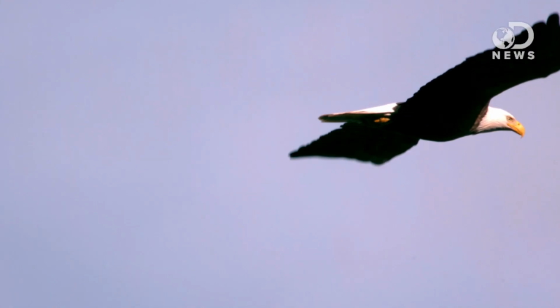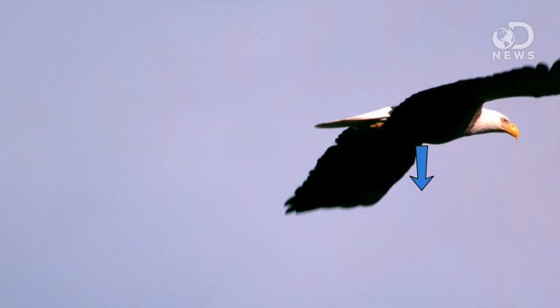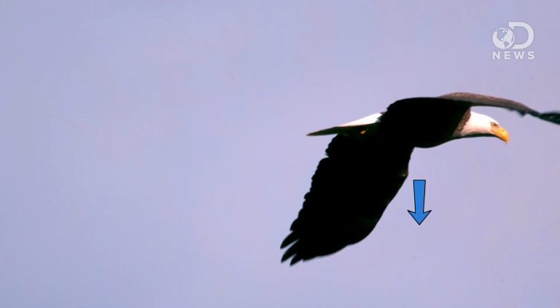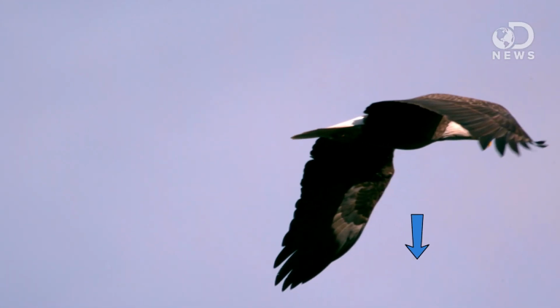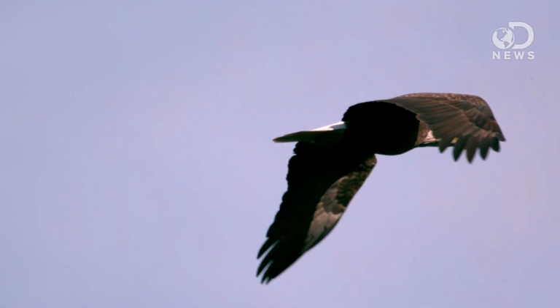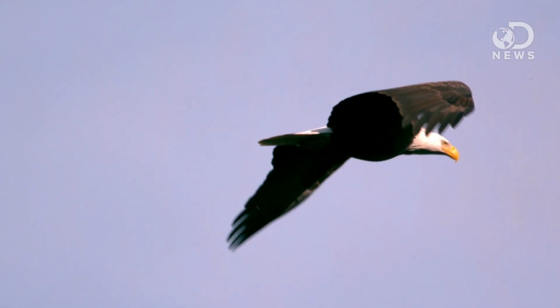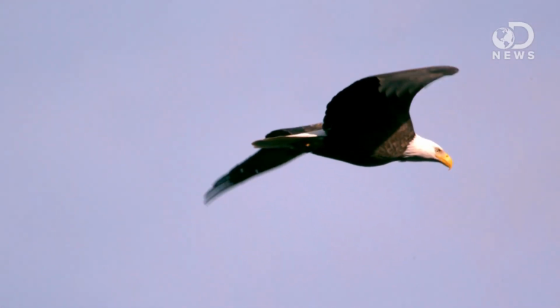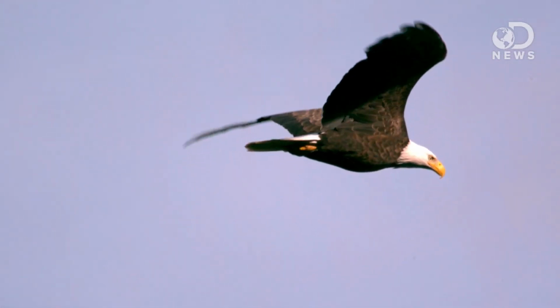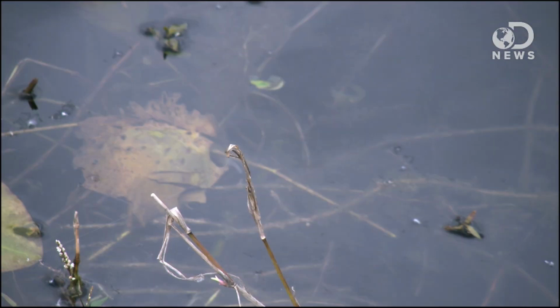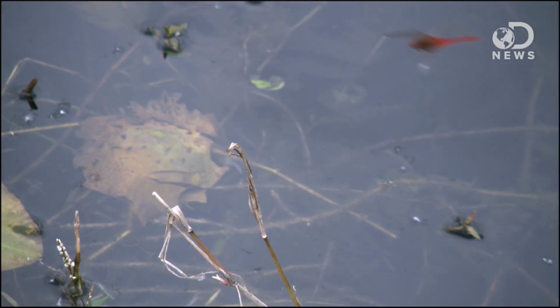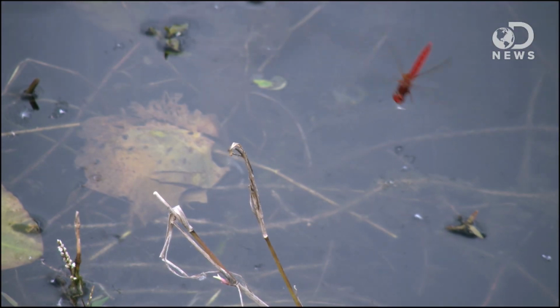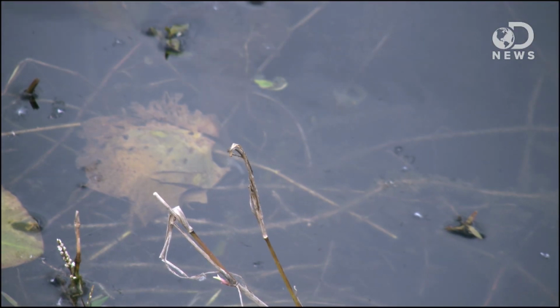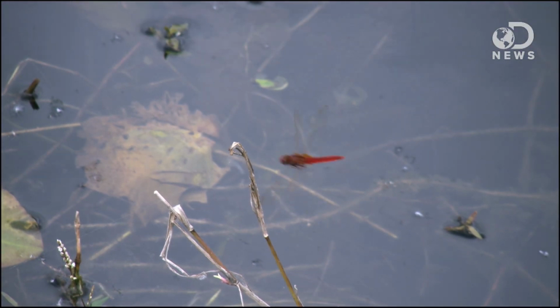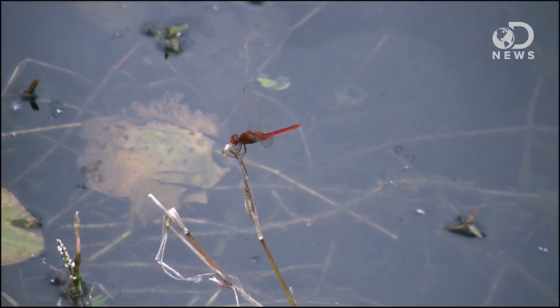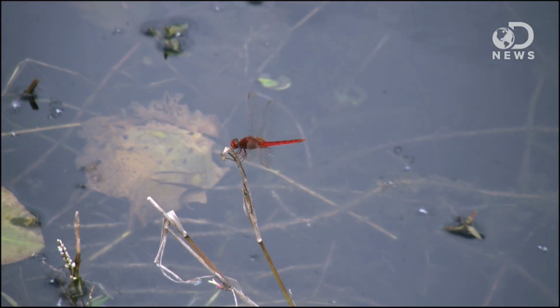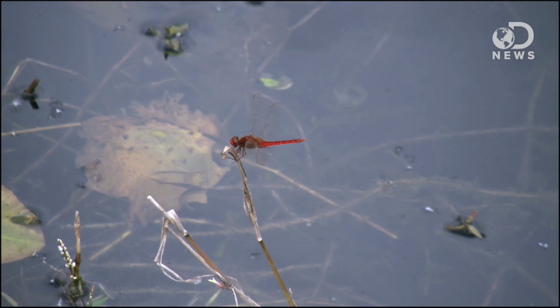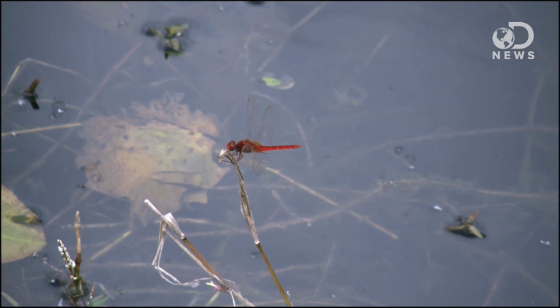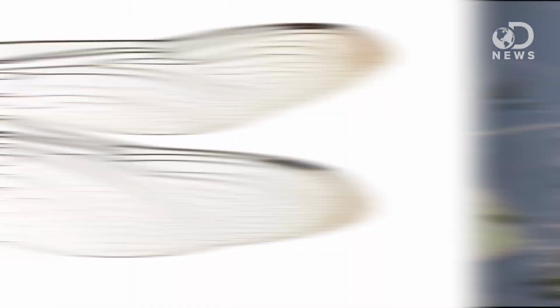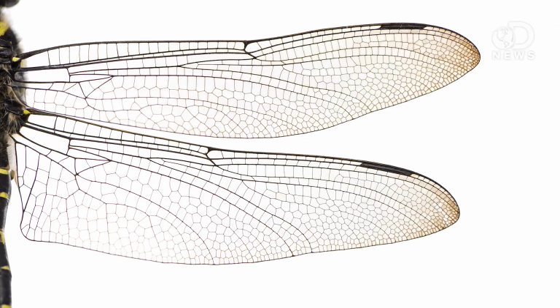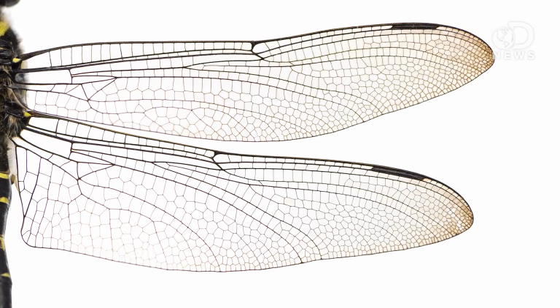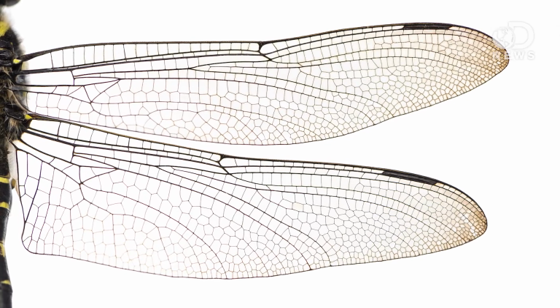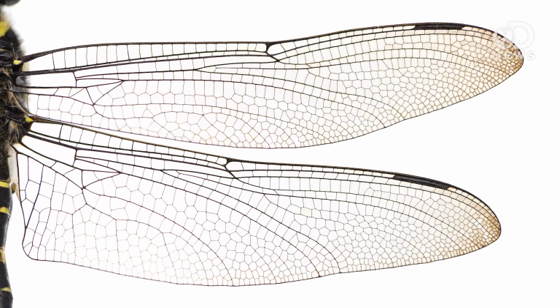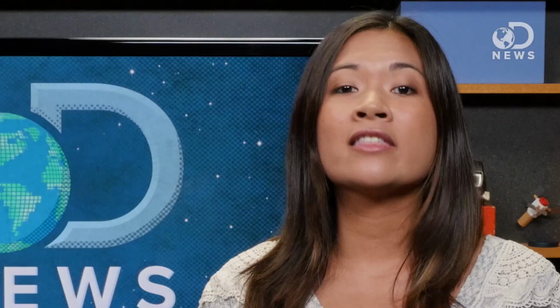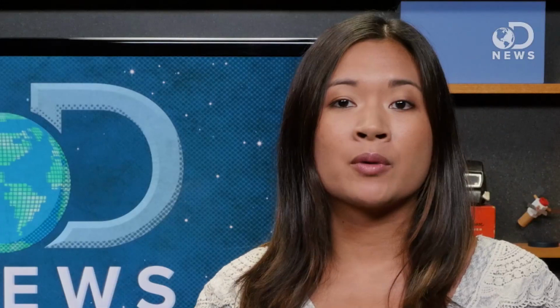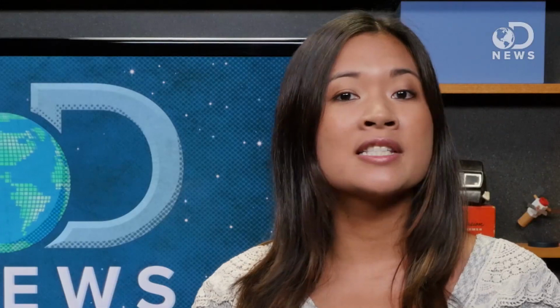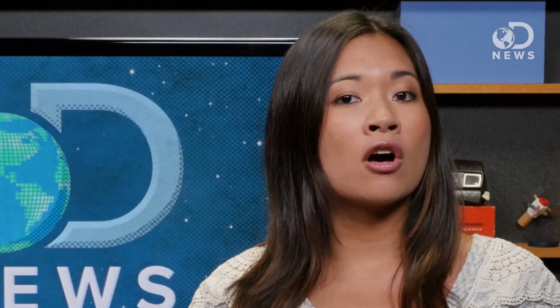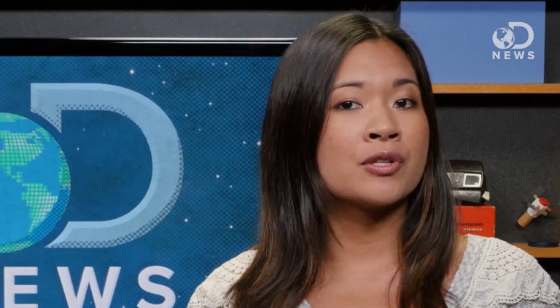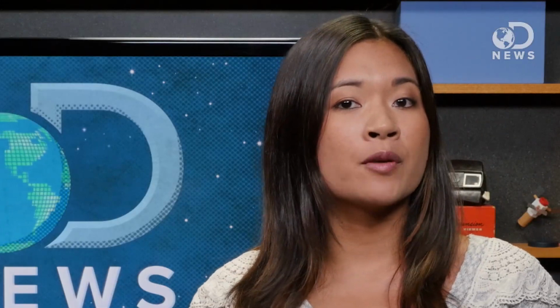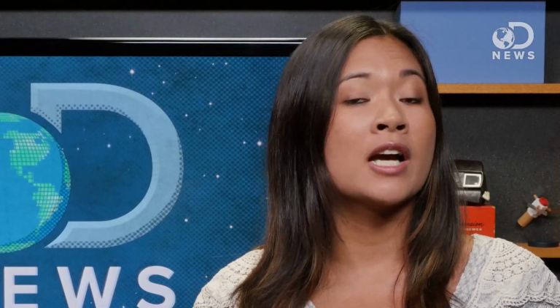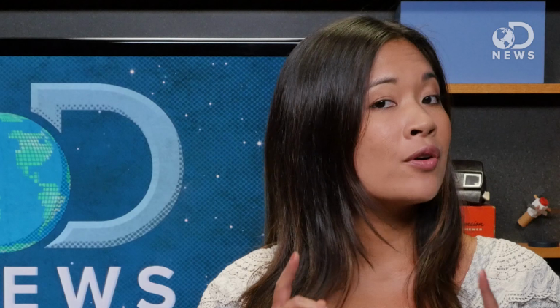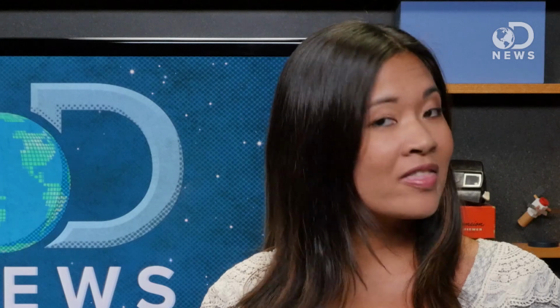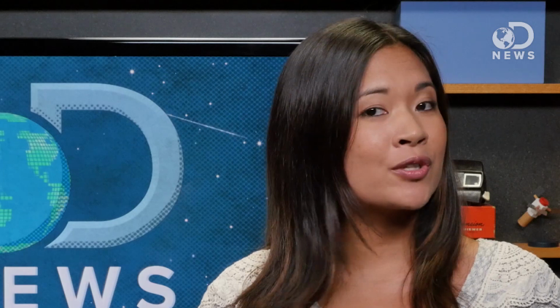Larger birds get practically all of their lift on the downstroke. Insects, however, can also hover, fly back and forth, and side to side. Their wing construction may be different, but like the hummingbird, insects also produce lift from both the upstroke and the downstroke.